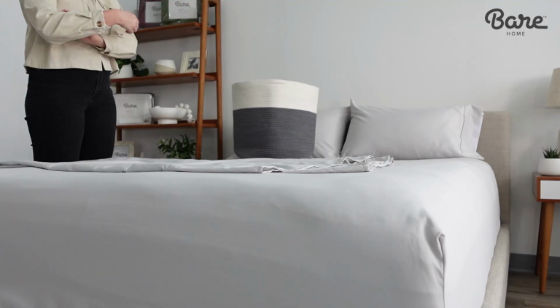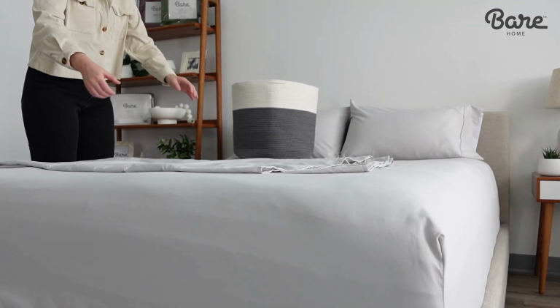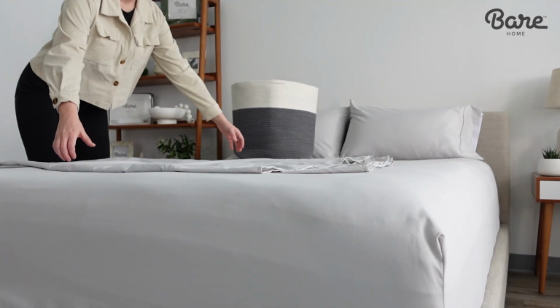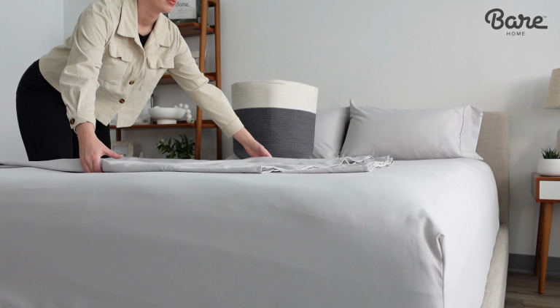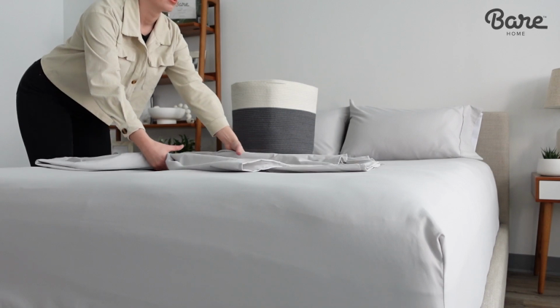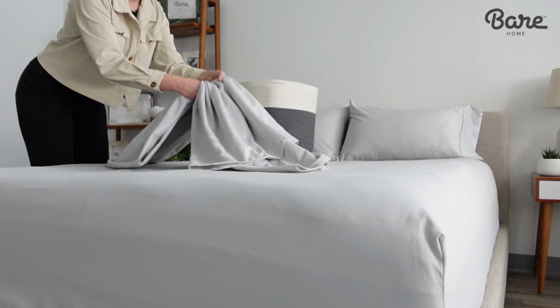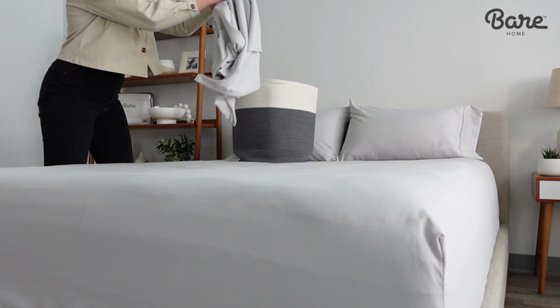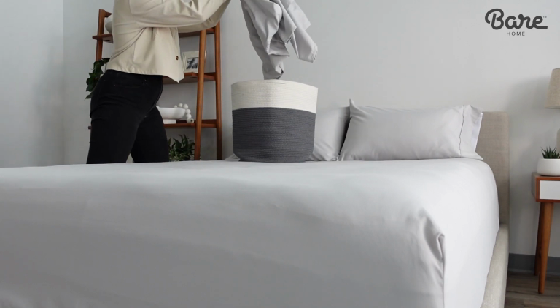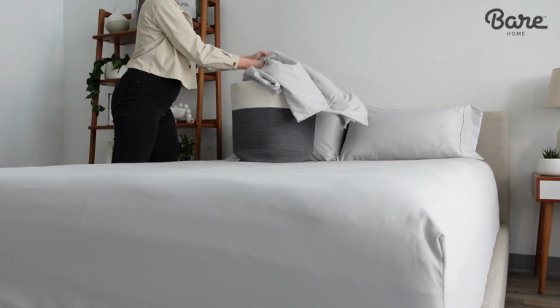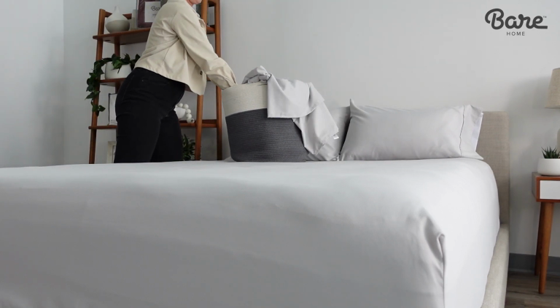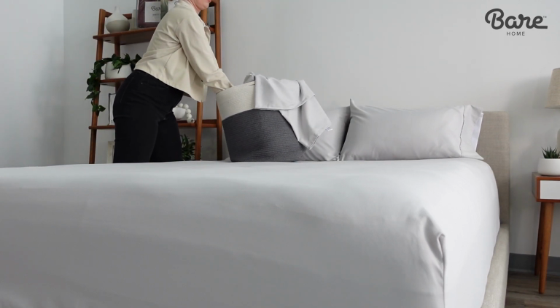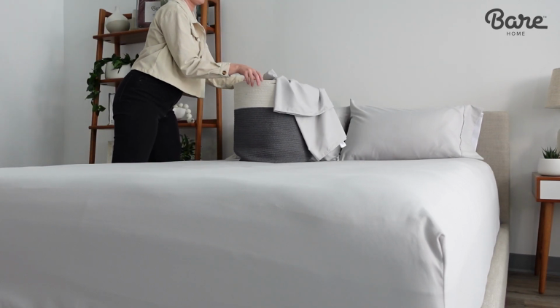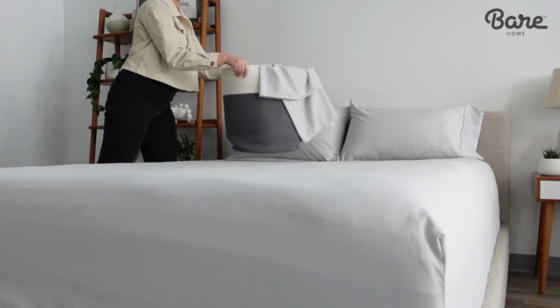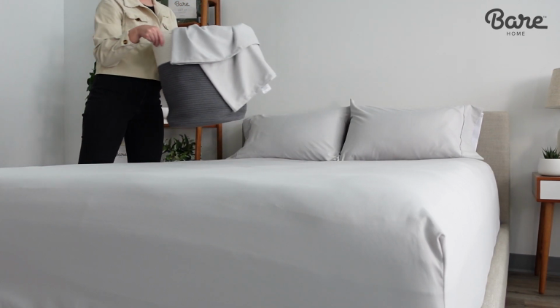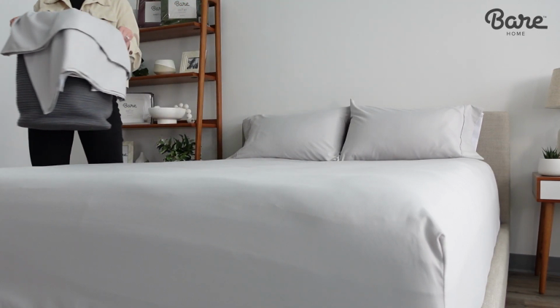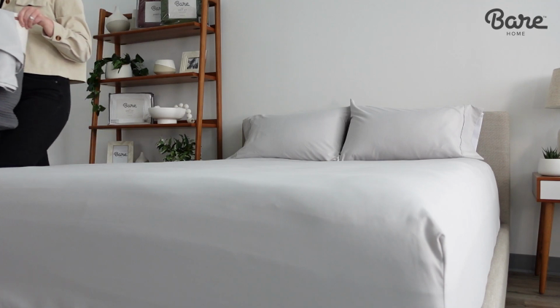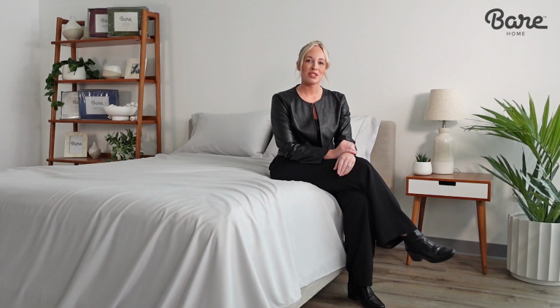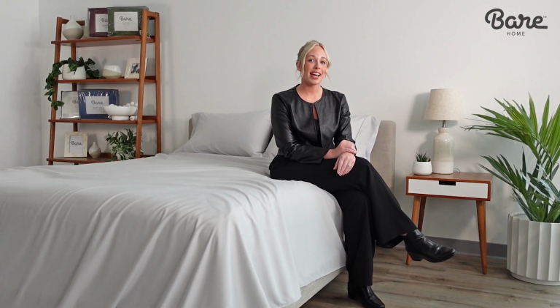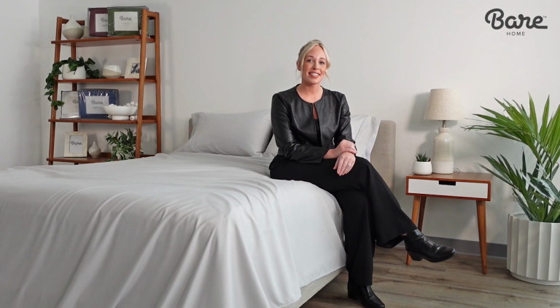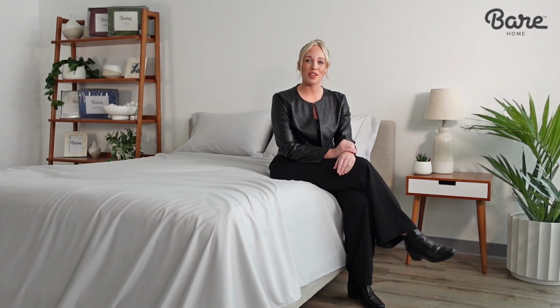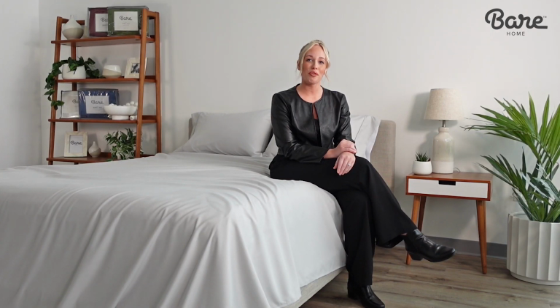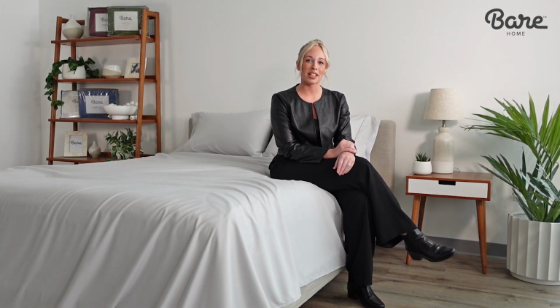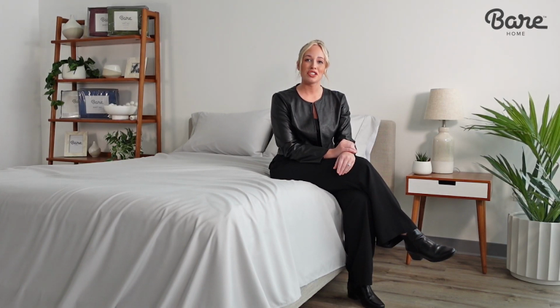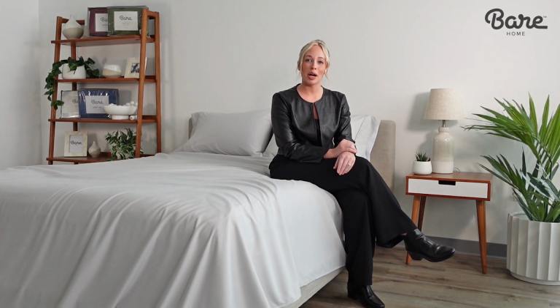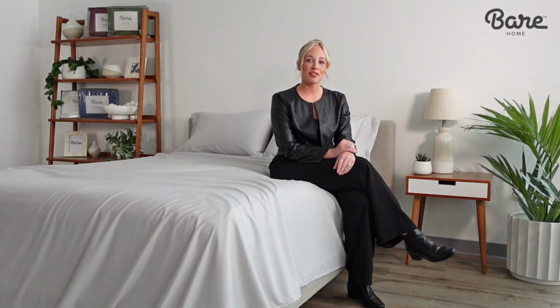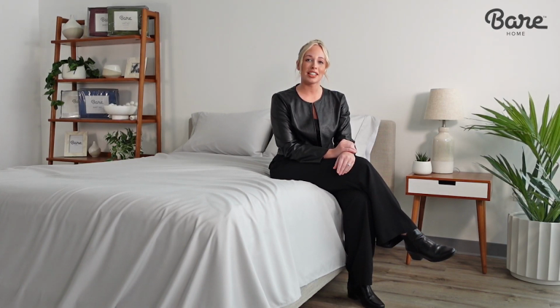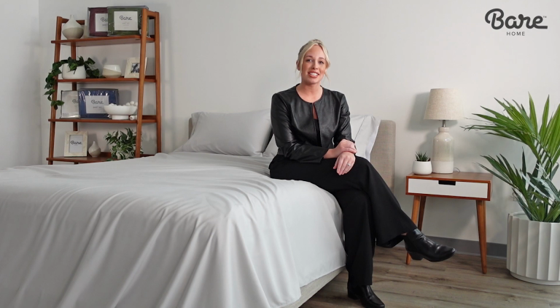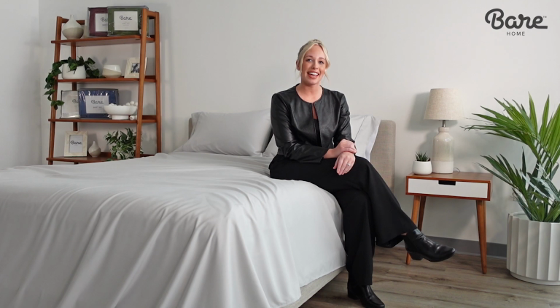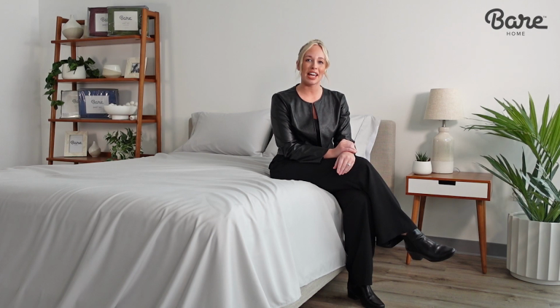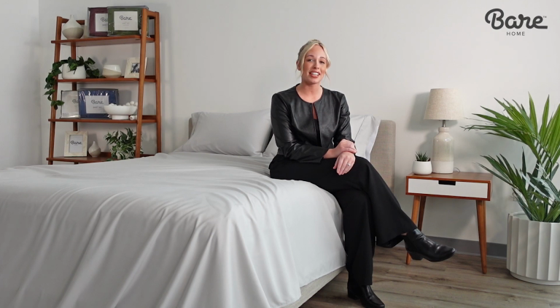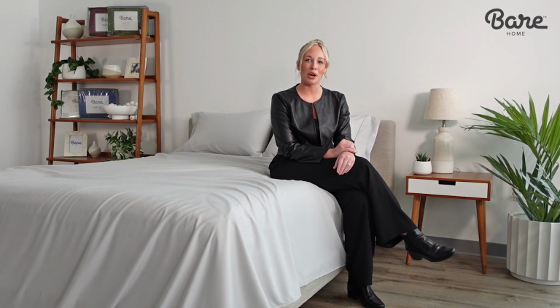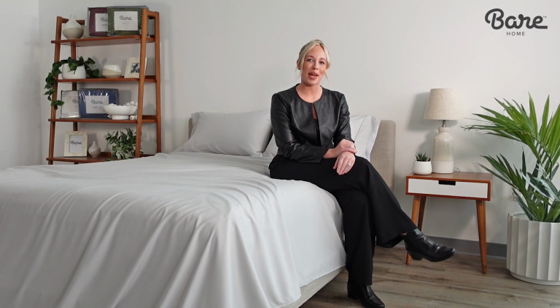And they're extremely easy to care for. Simply machine wash cold, tumble dry low, and go. So why not get a set for the whole family? Shop our microfiber collection today and get ready to go bare!